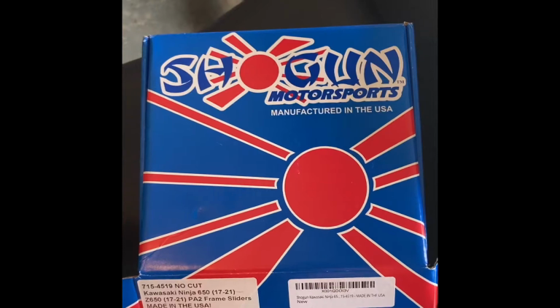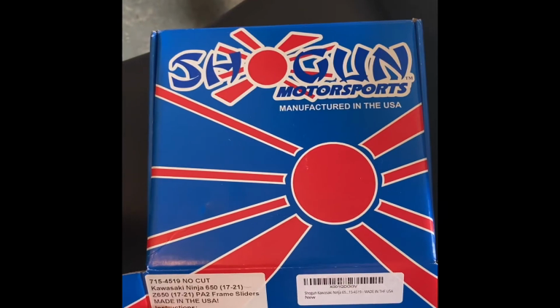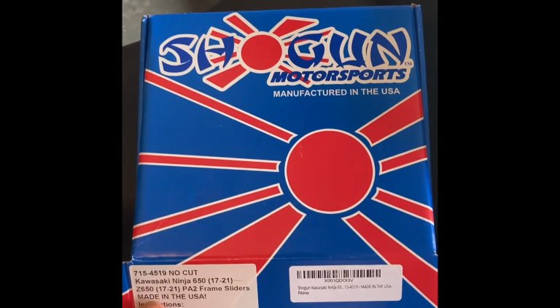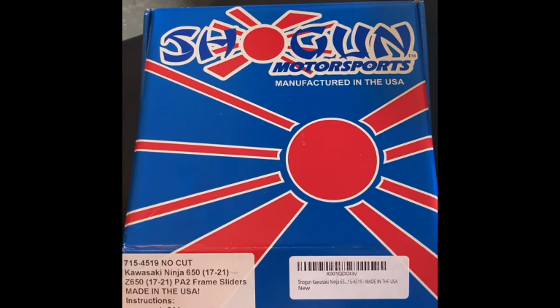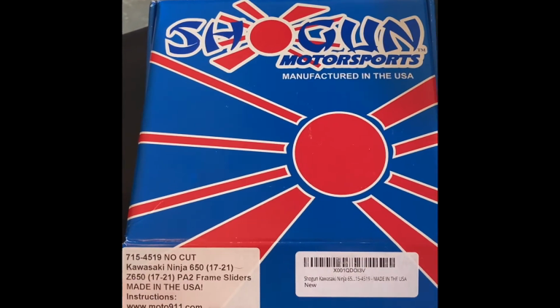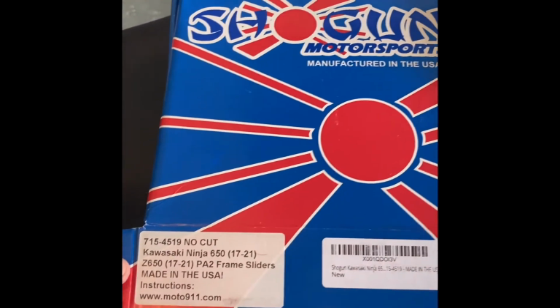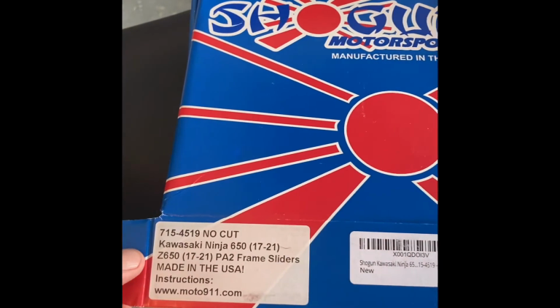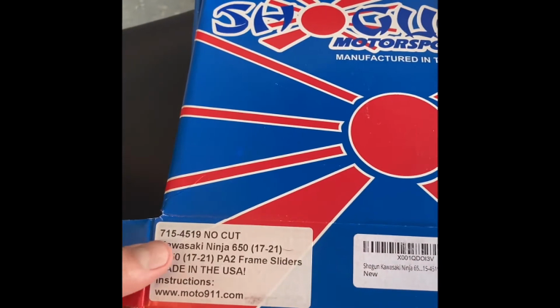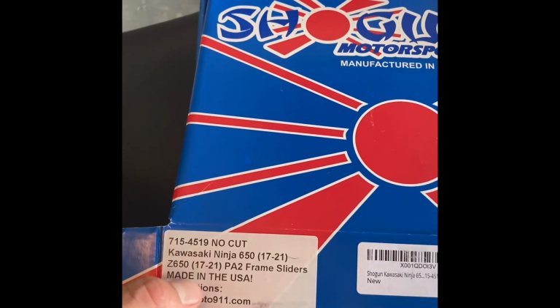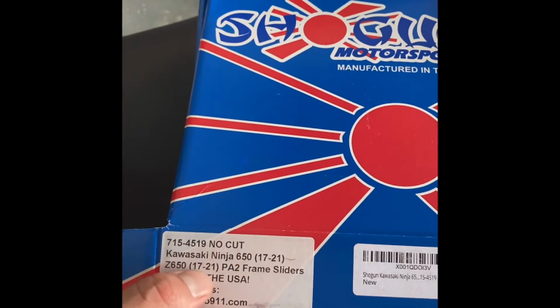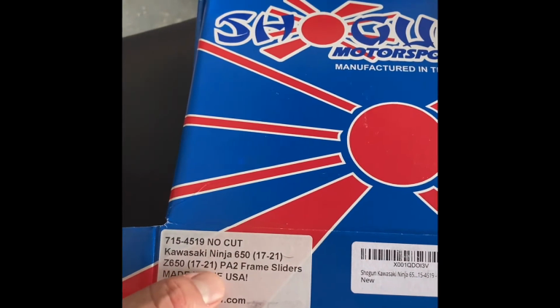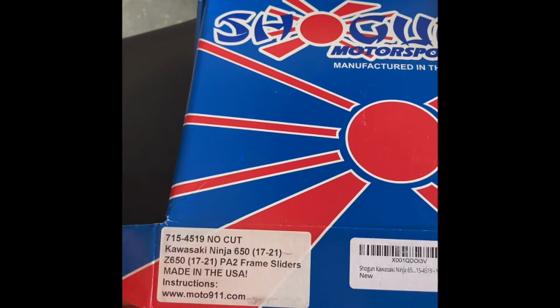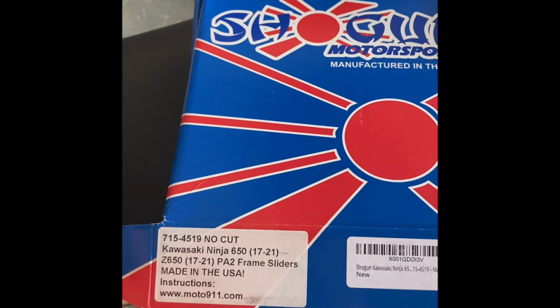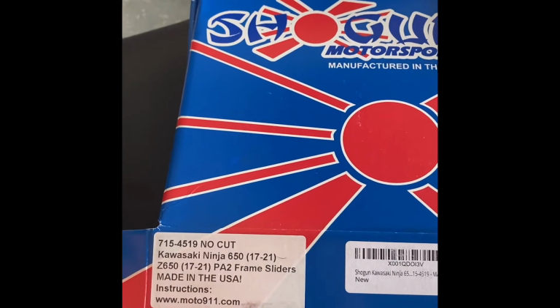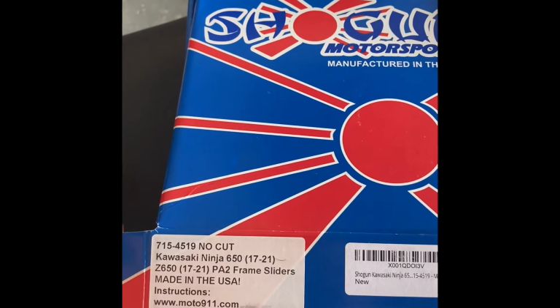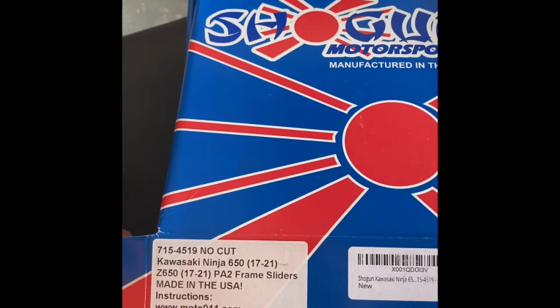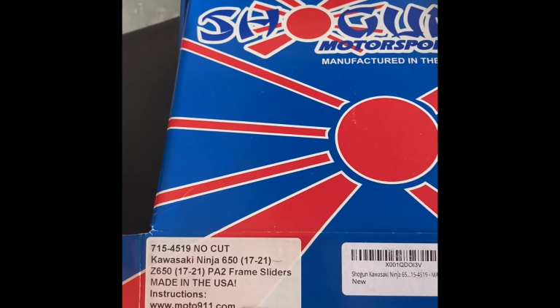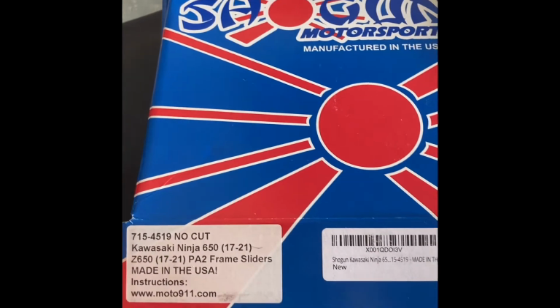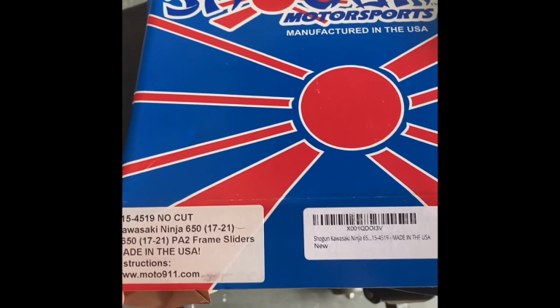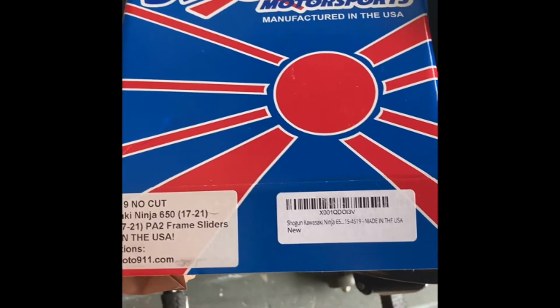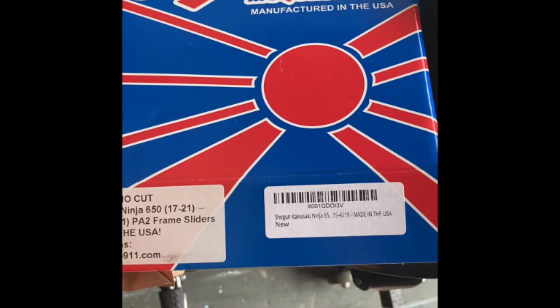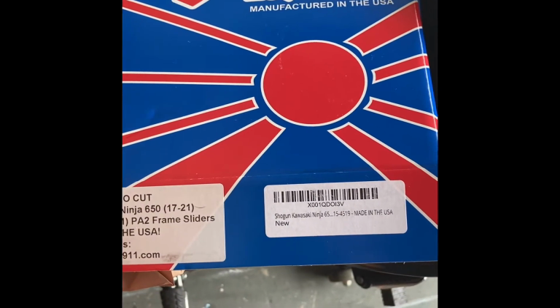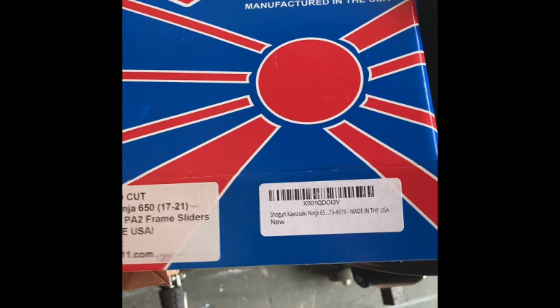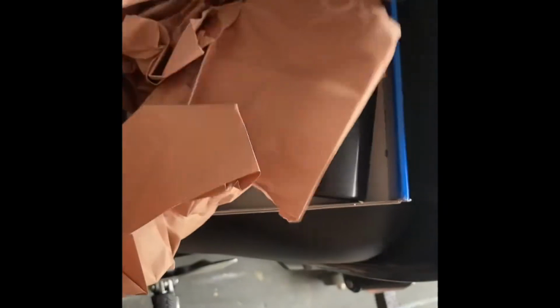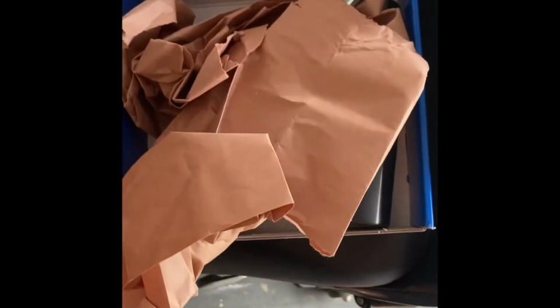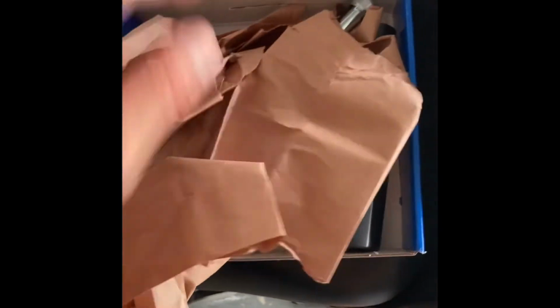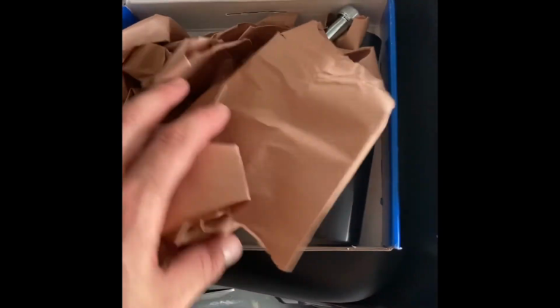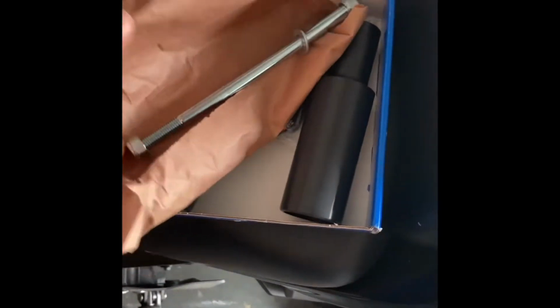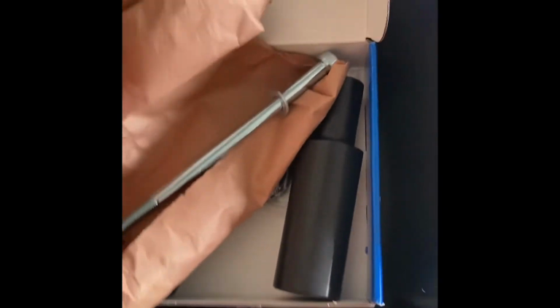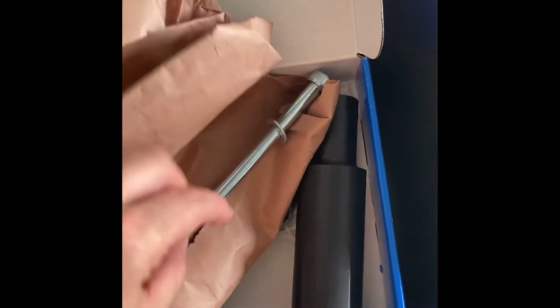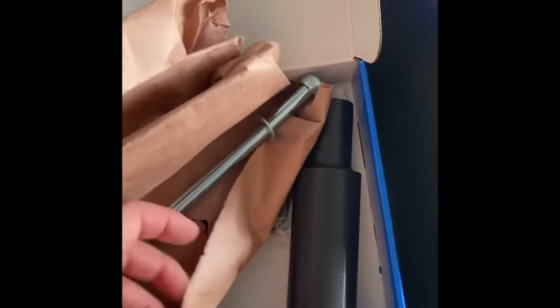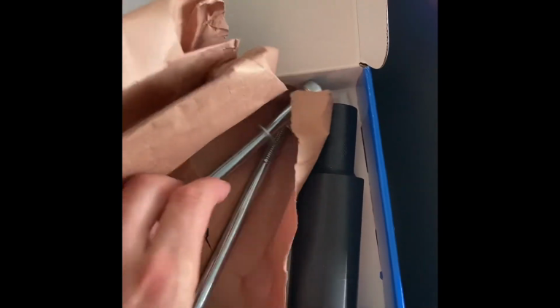These are the Shogun frame sliders for 2017 to 2021, fitting either the Z650 or the Ninja 650 — it's going to match up to either one. There's no cutting involved. I've already pre-opened the package.